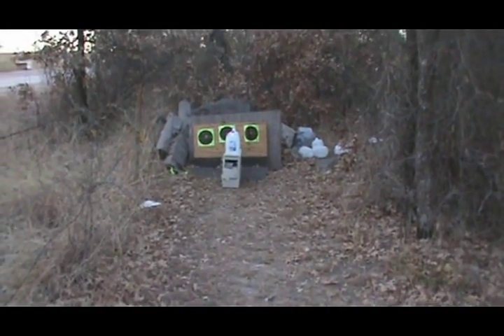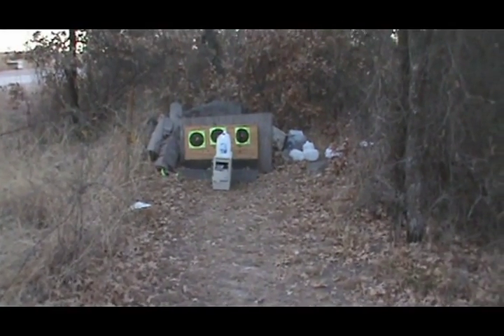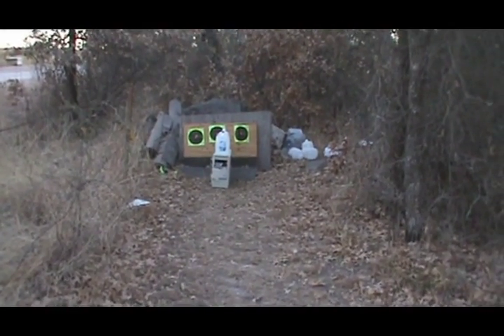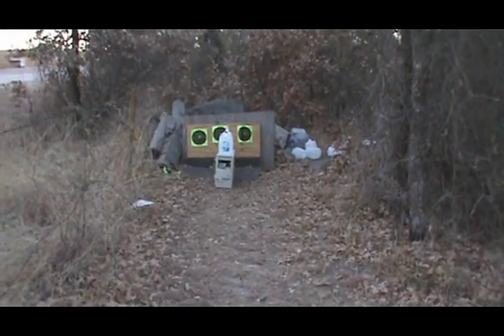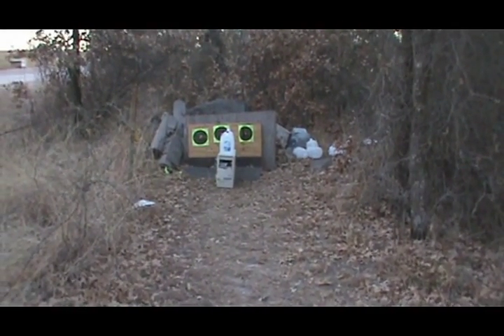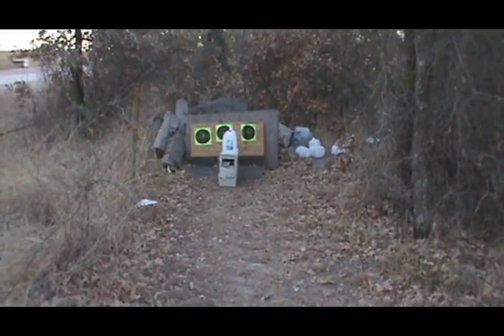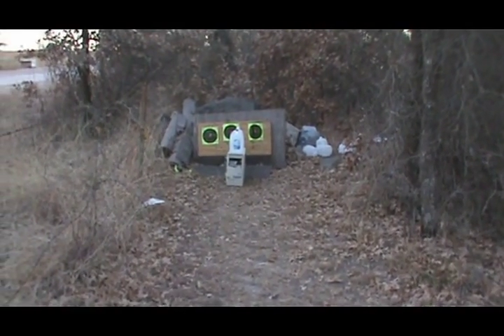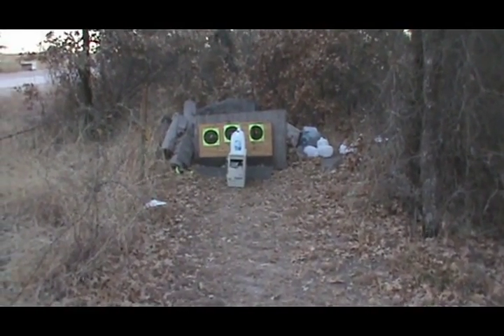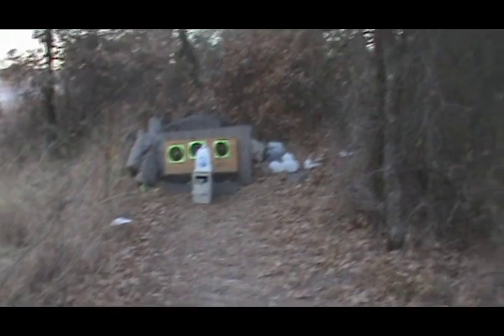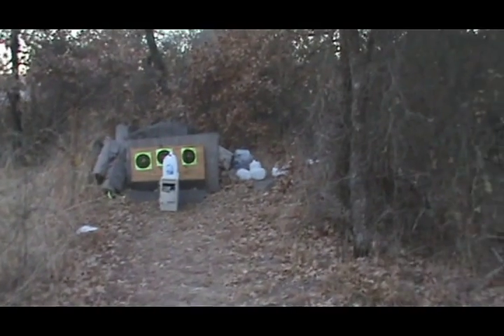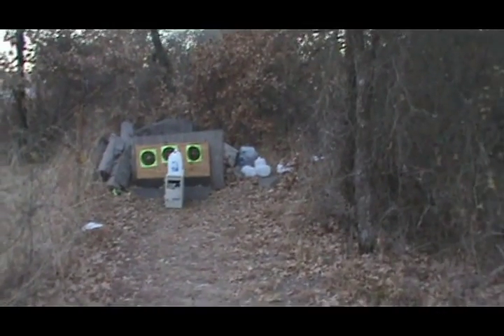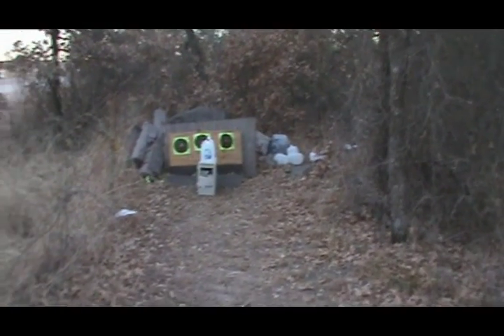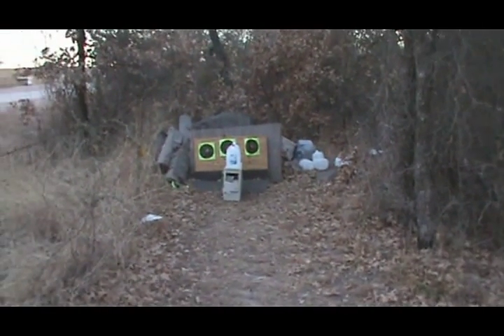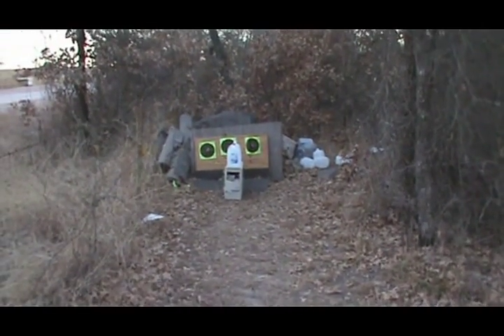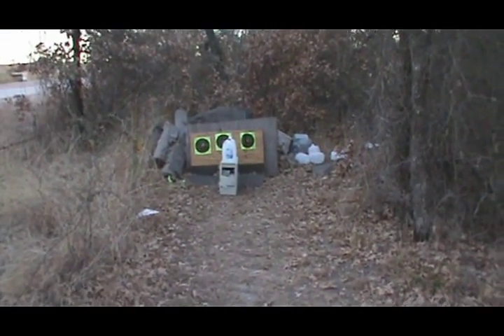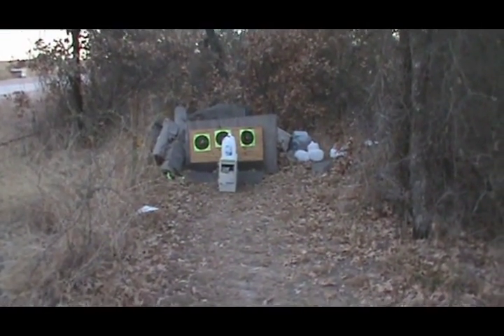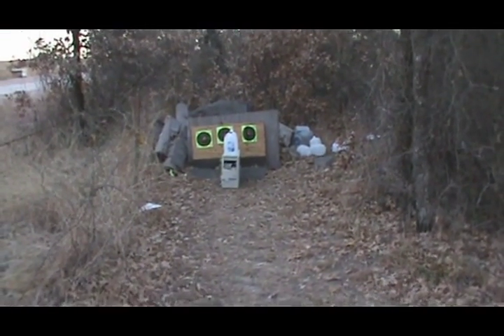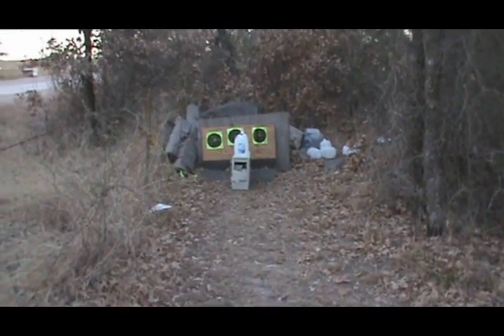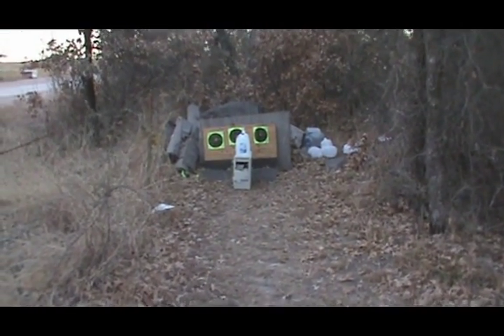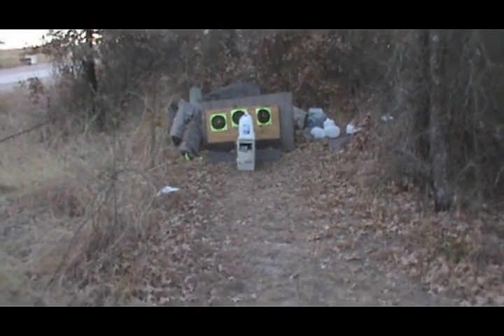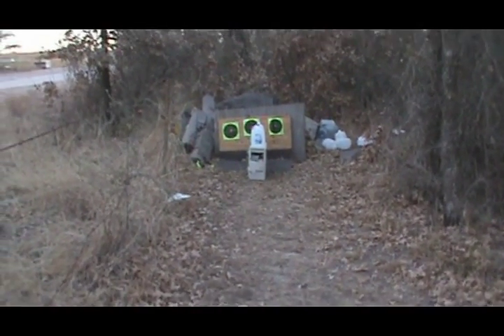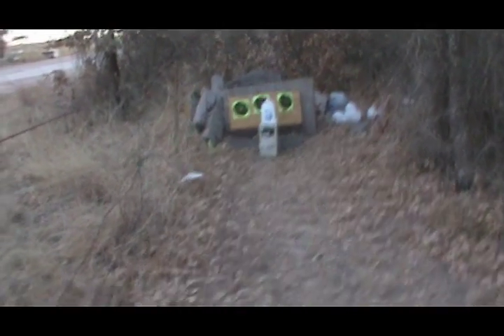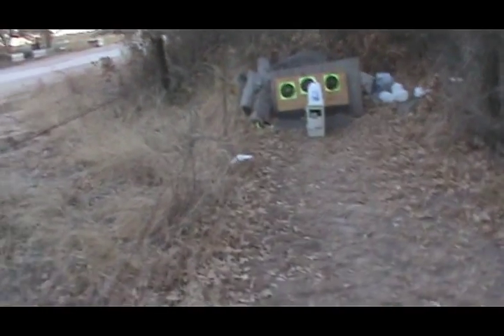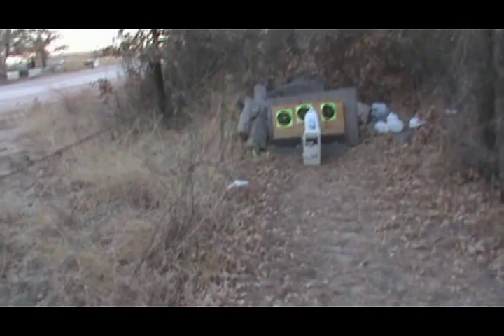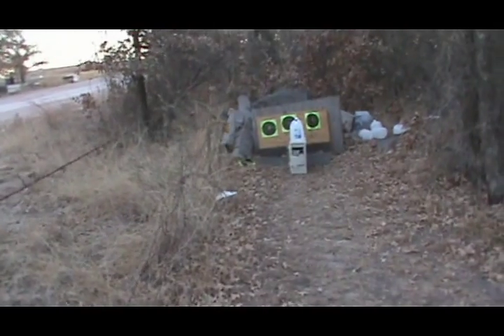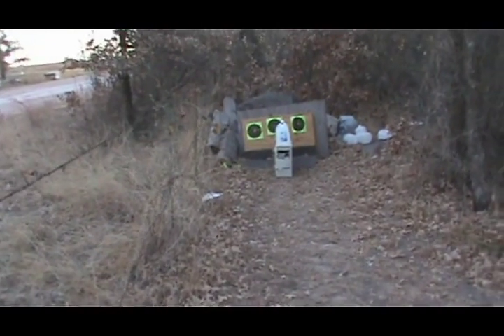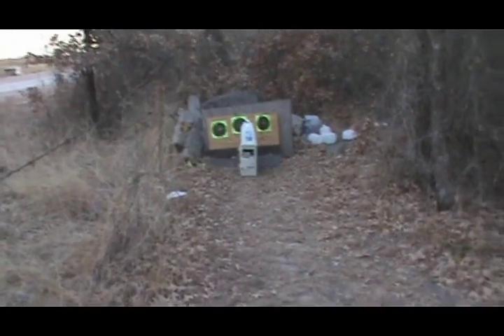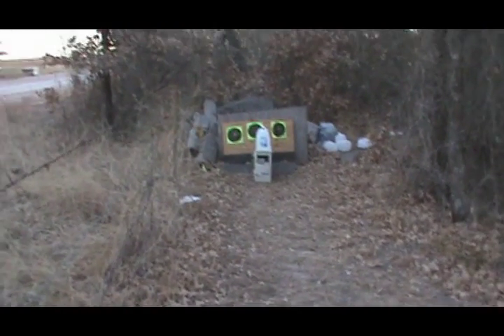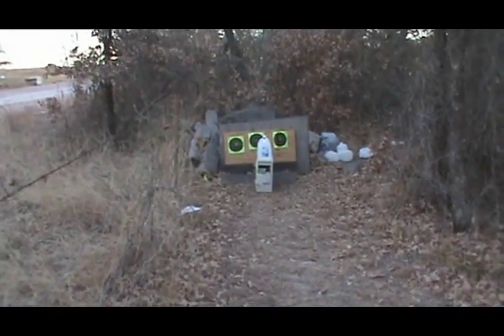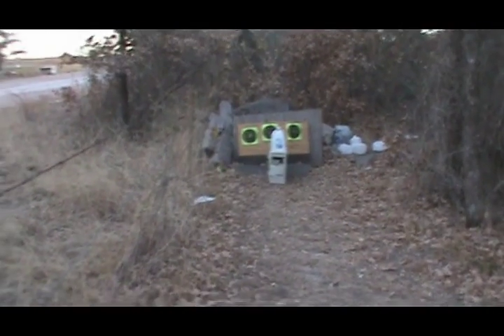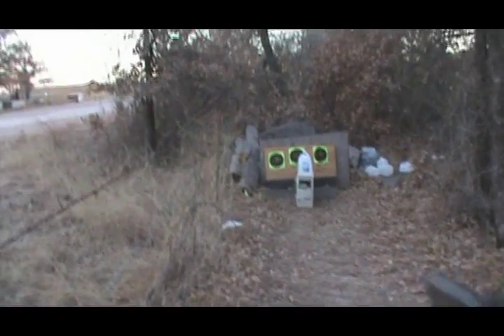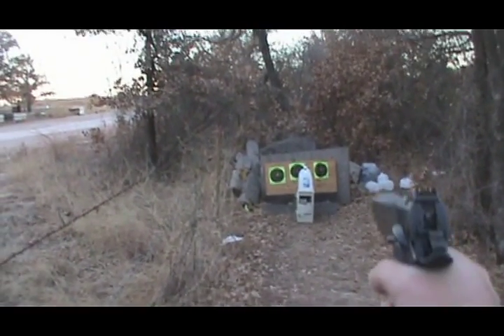Alright, here we are at the range. See the water jug to the right where I've done the previous tests. See if I can do this one-handed and get it on tape.